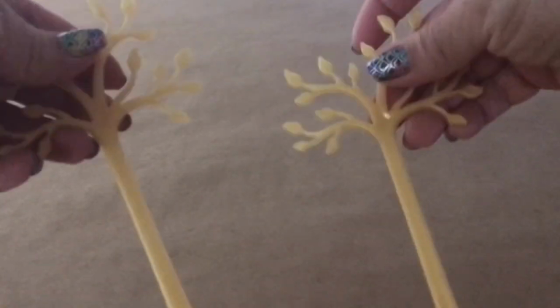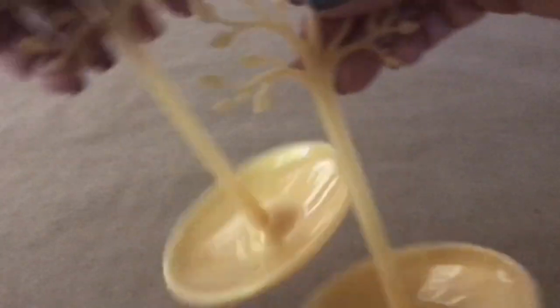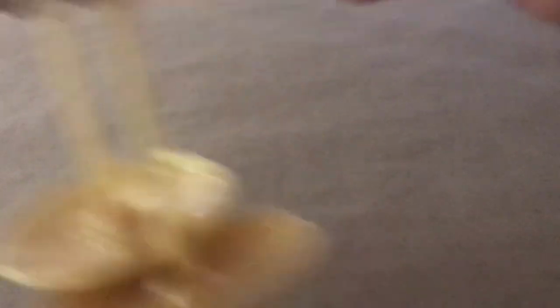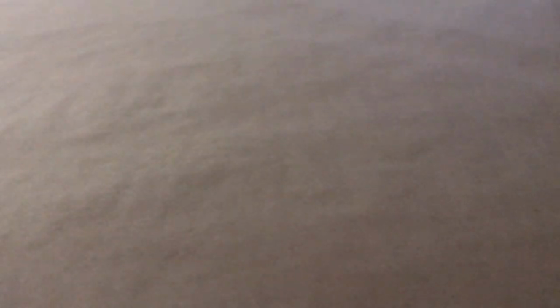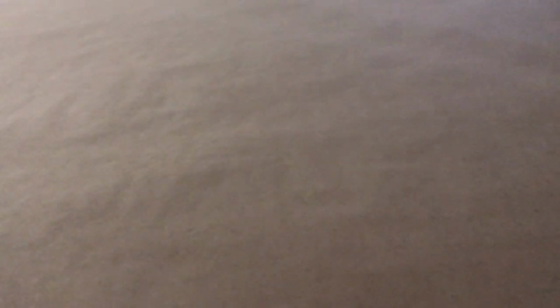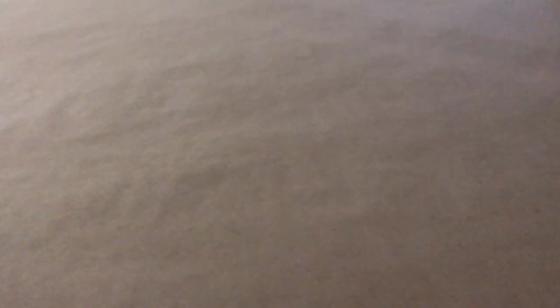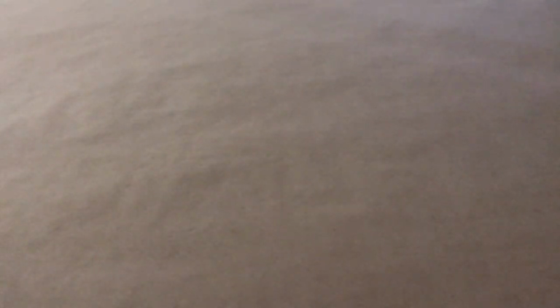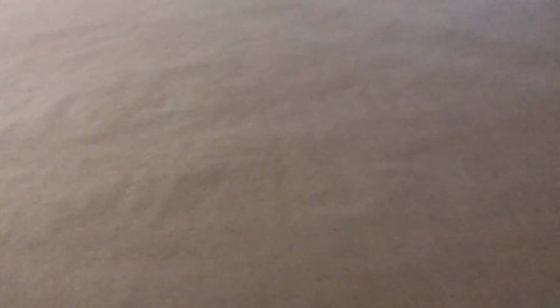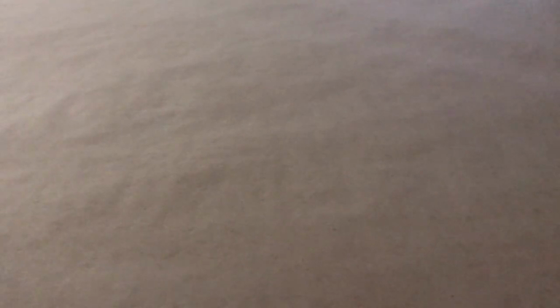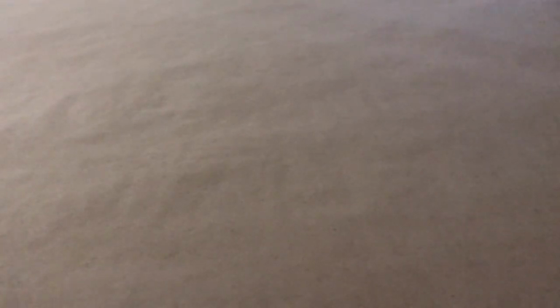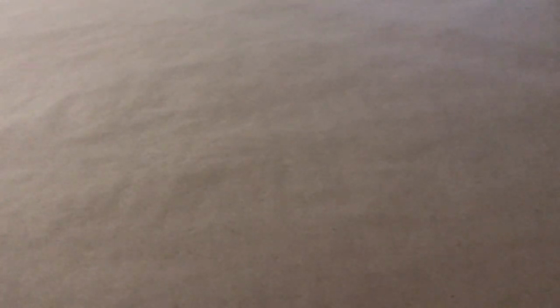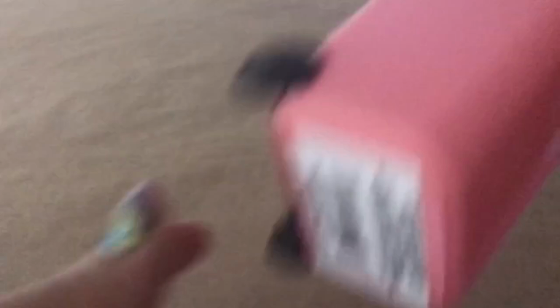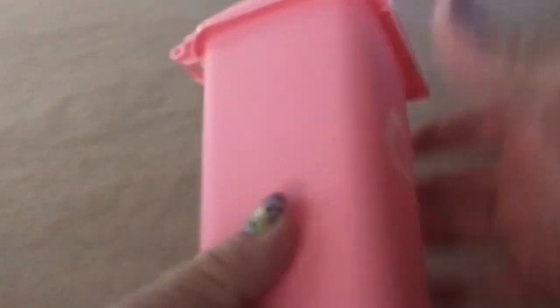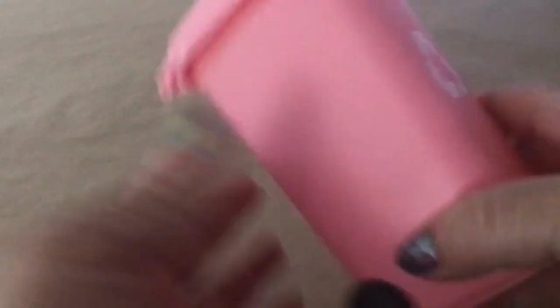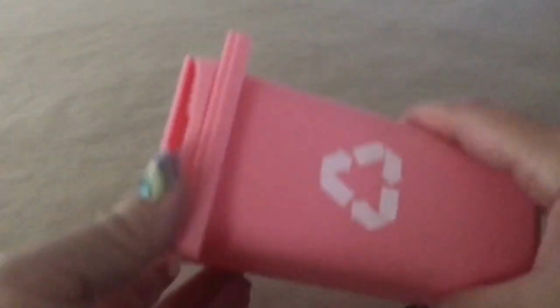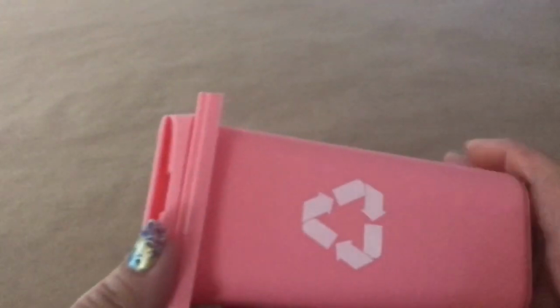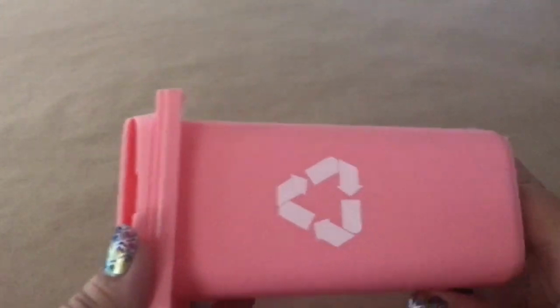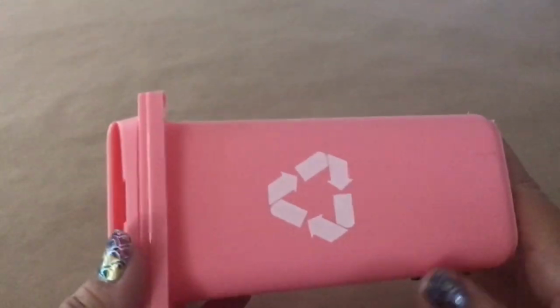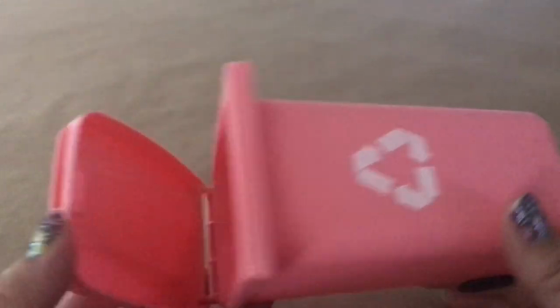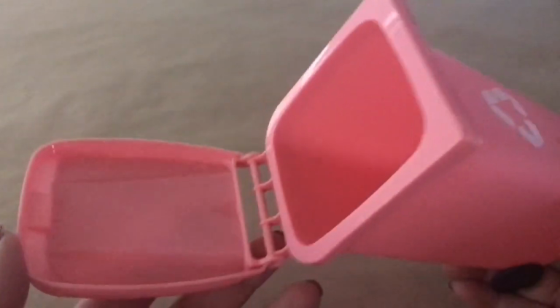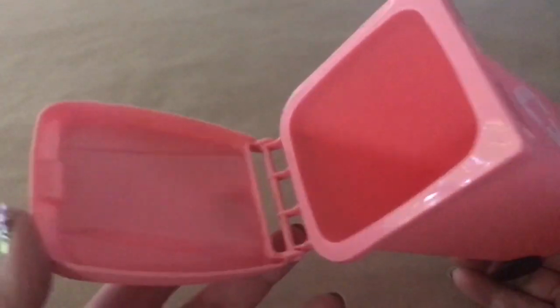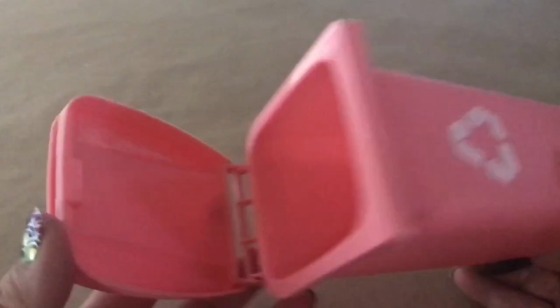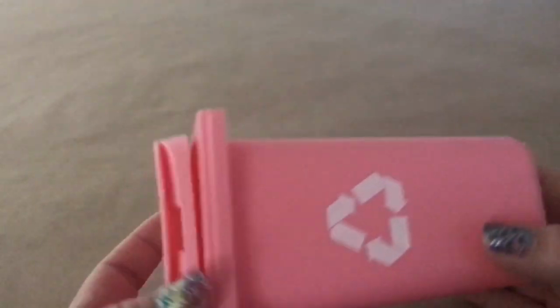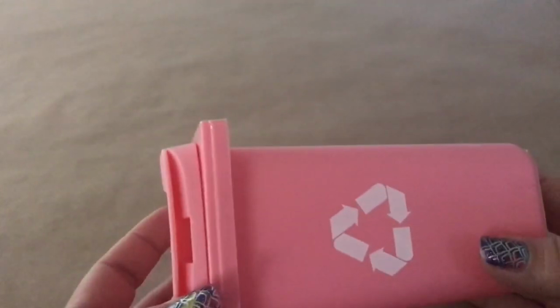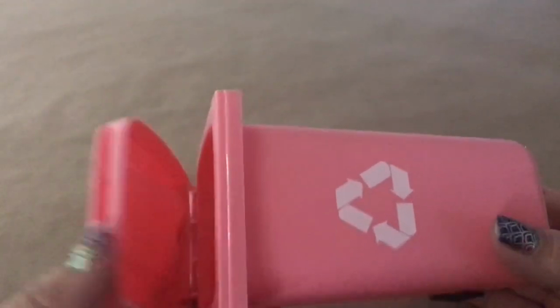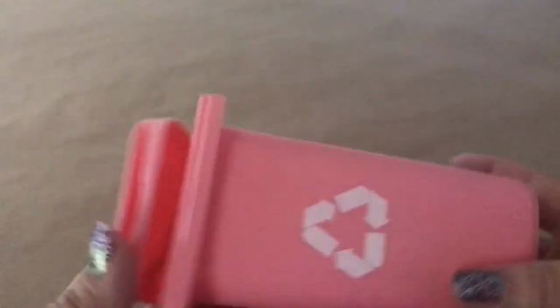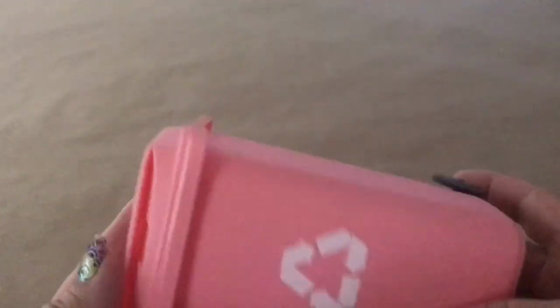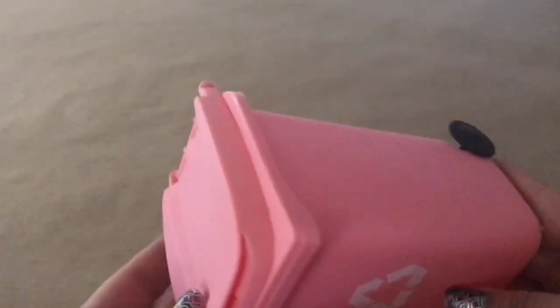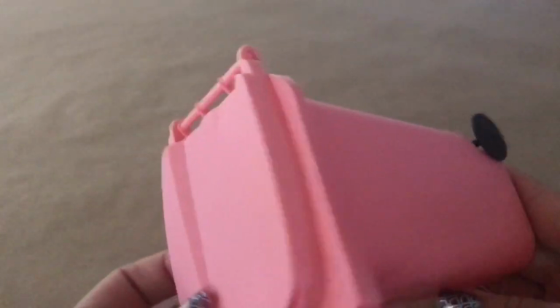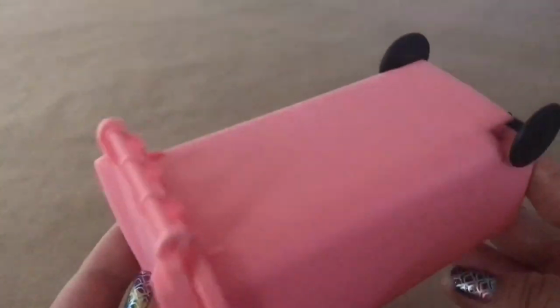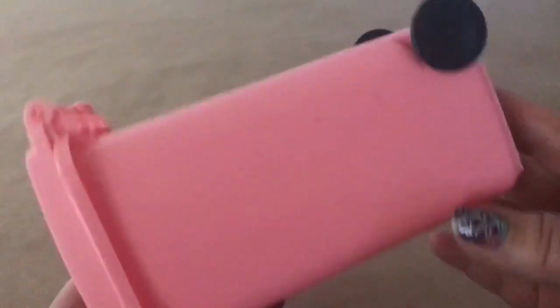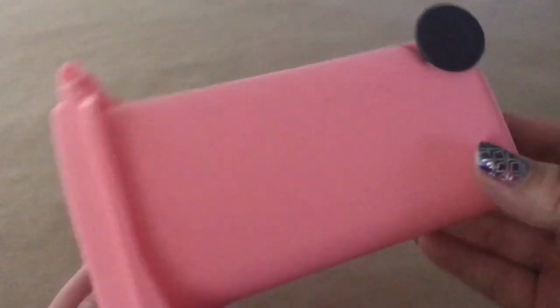I also picked up this little pencil holder. They had a bunch to choose from in different colors — this is the pink one I chose.